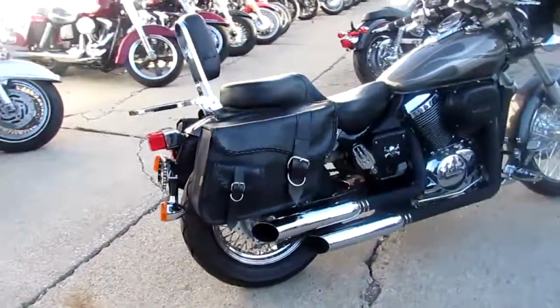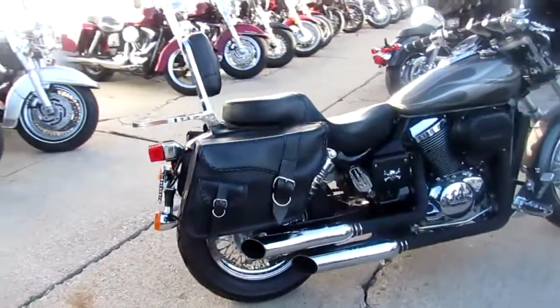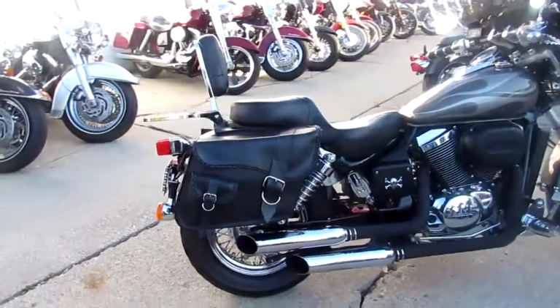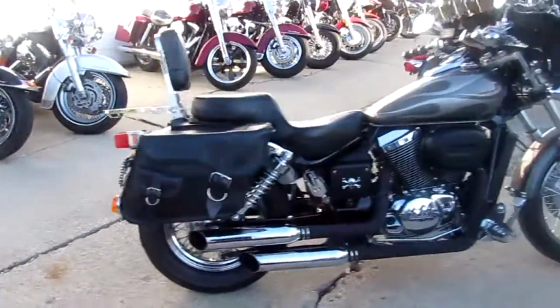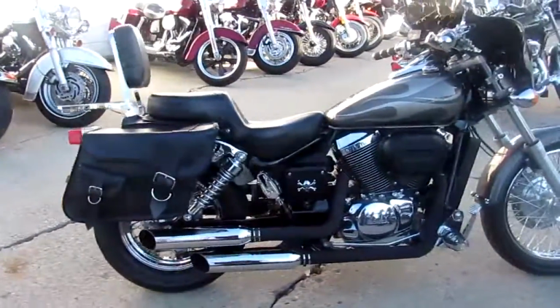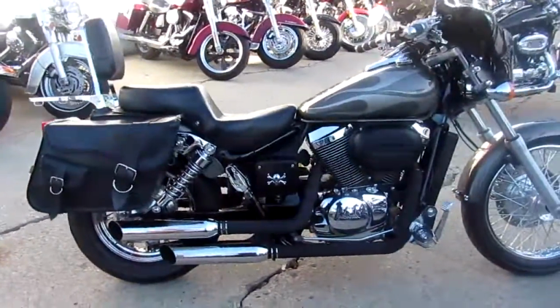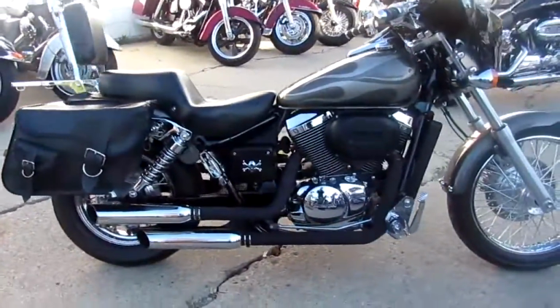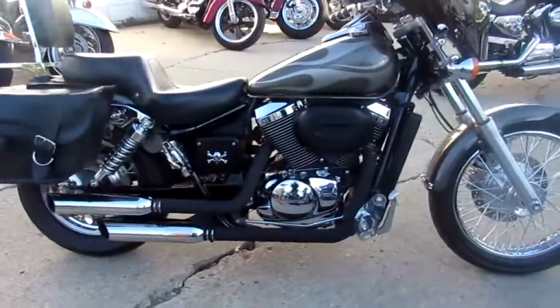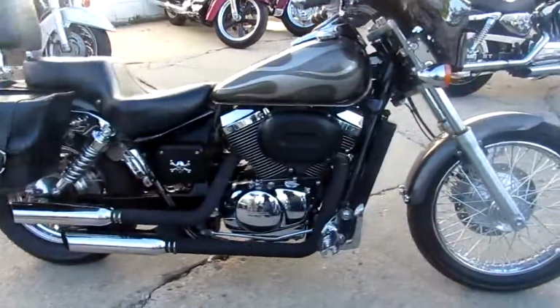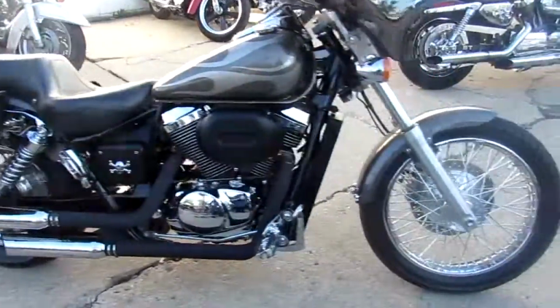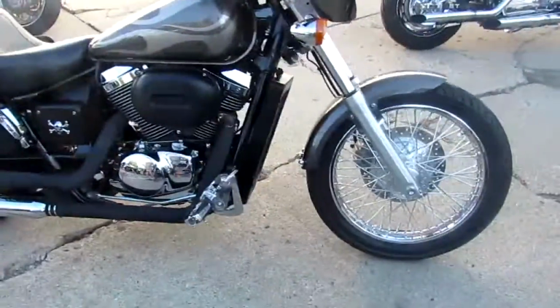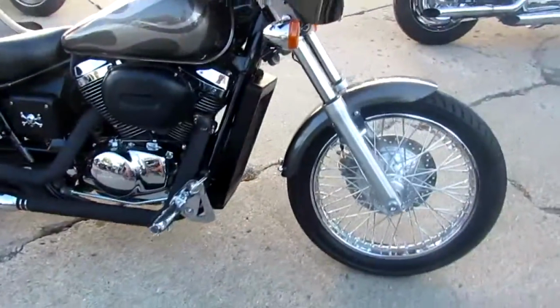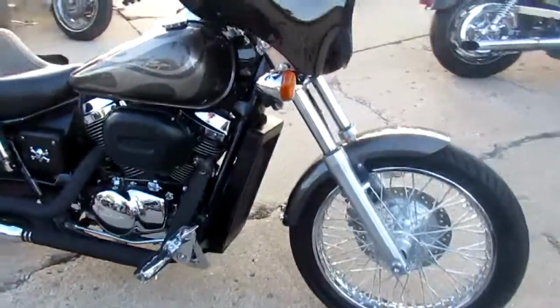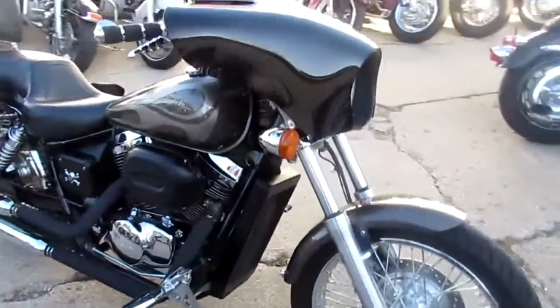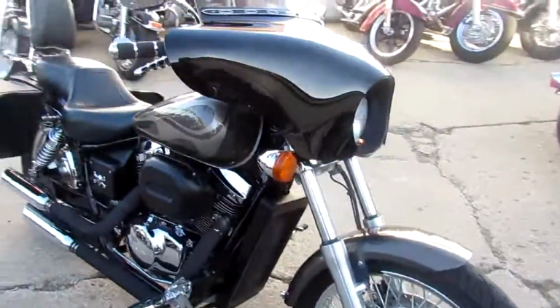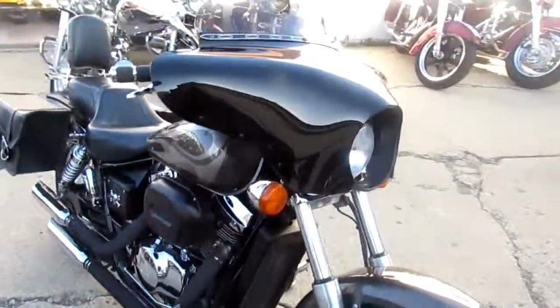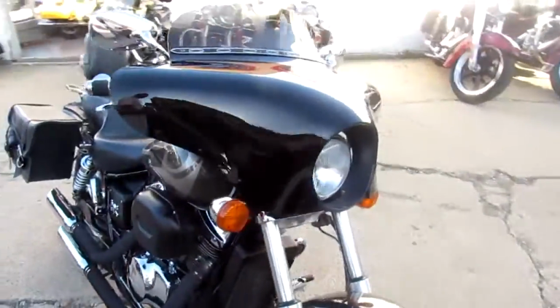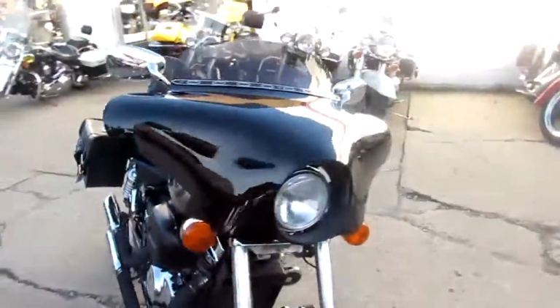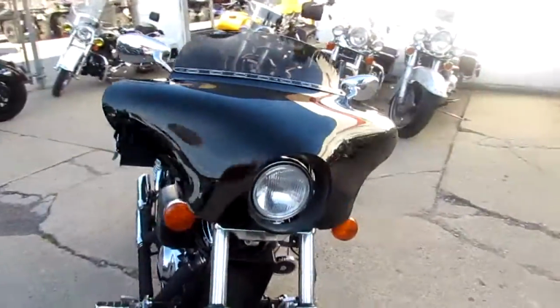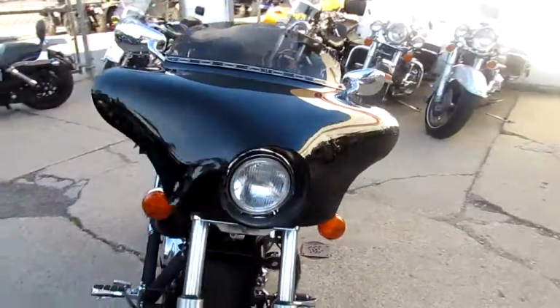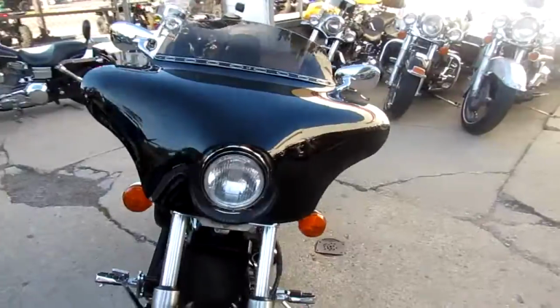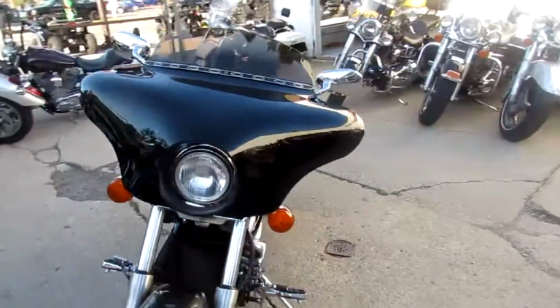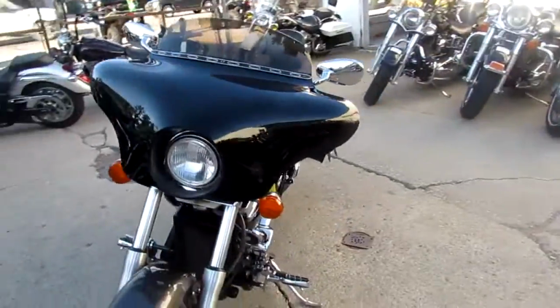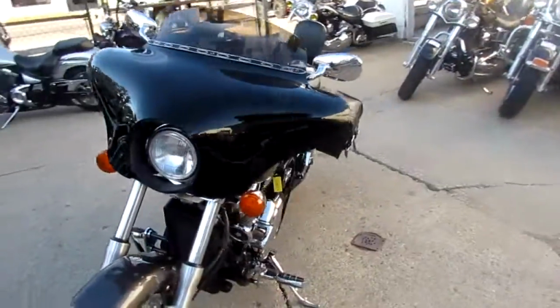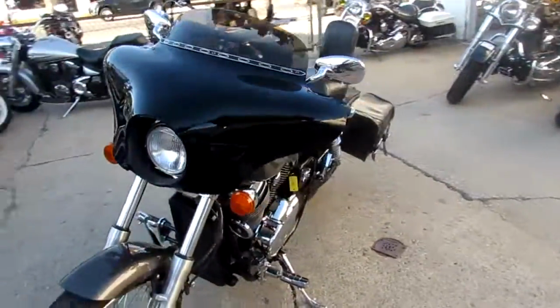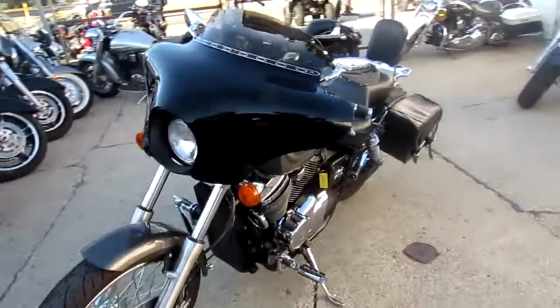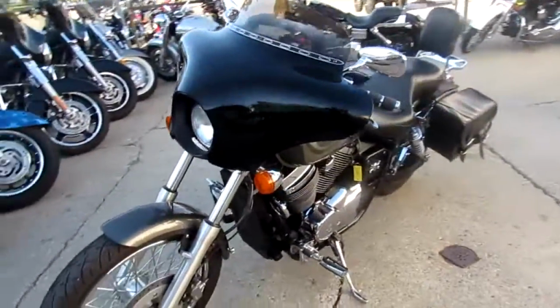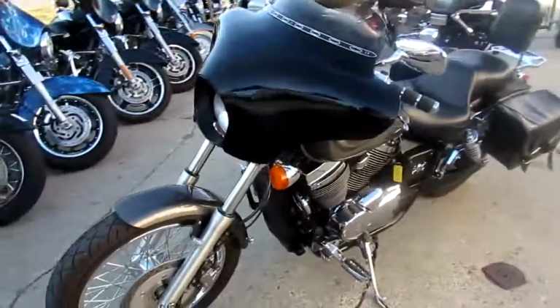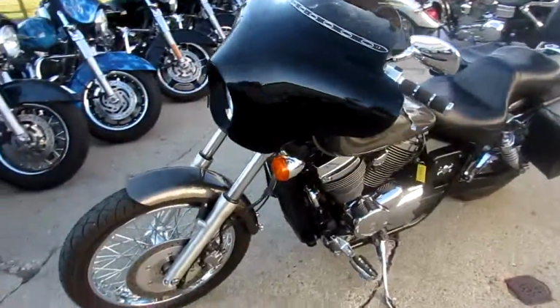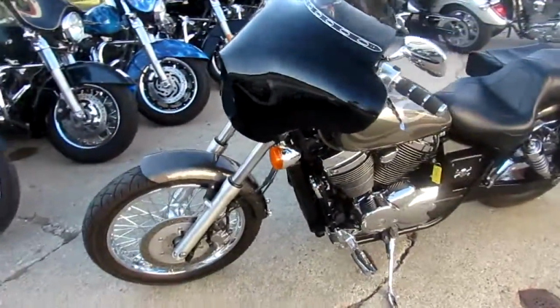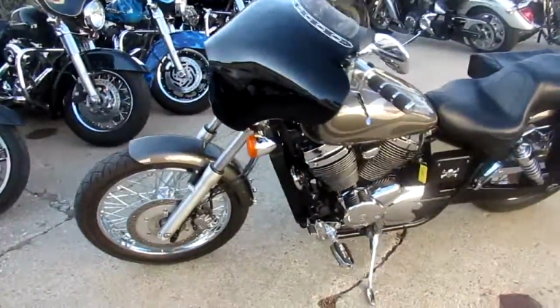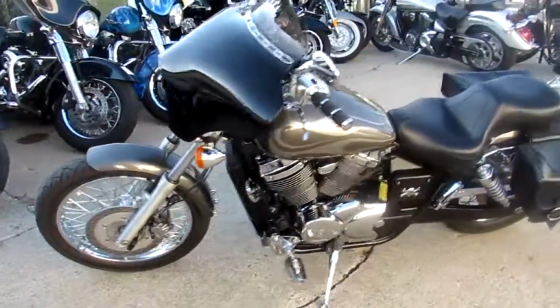The one we're doing a video on is a nice clean bike. It's a 2006 Honda Shadow Spirit 750. The bike only has 15,777 miles.